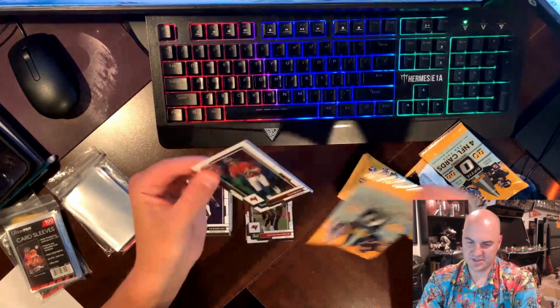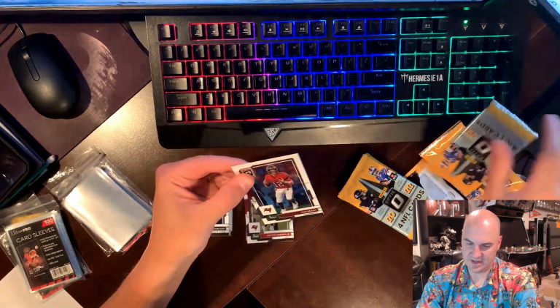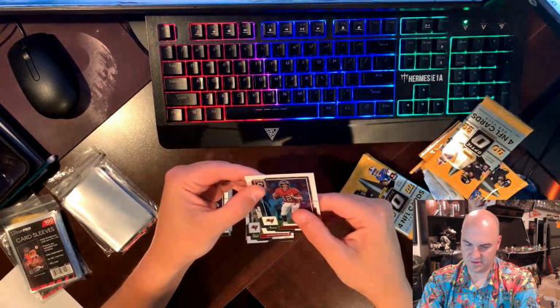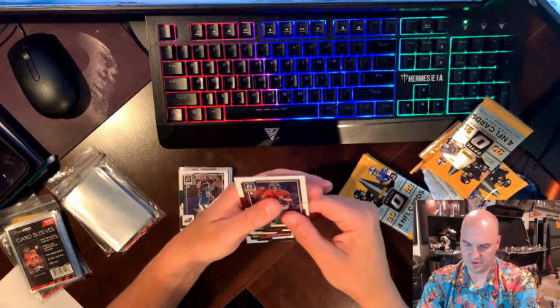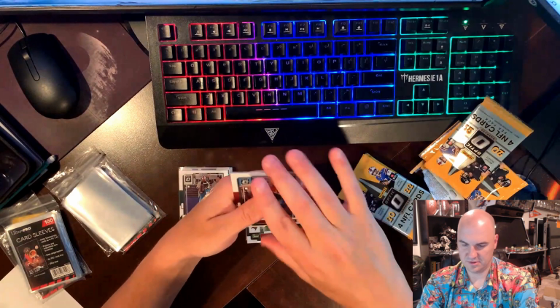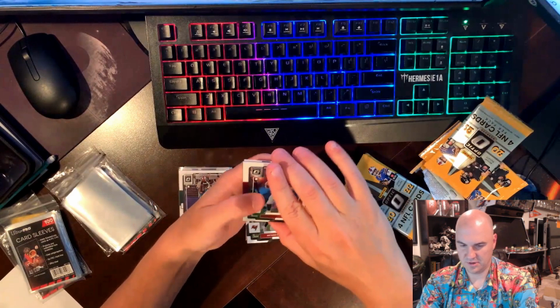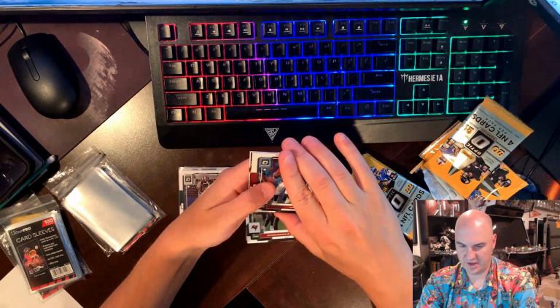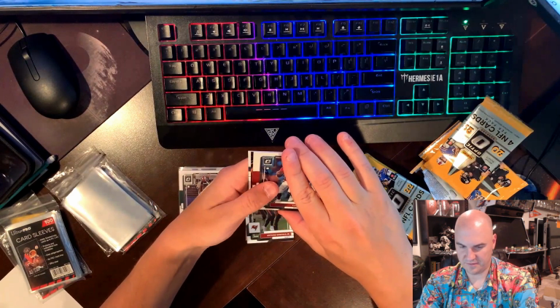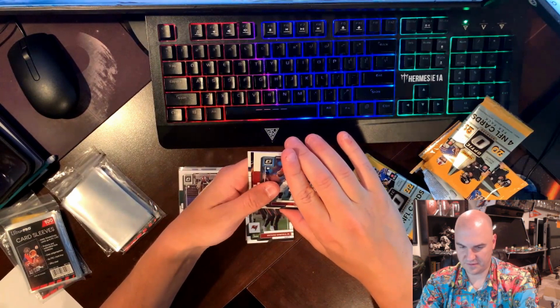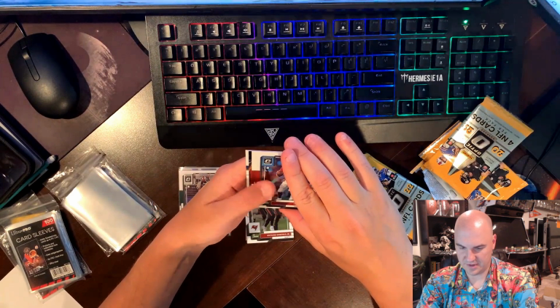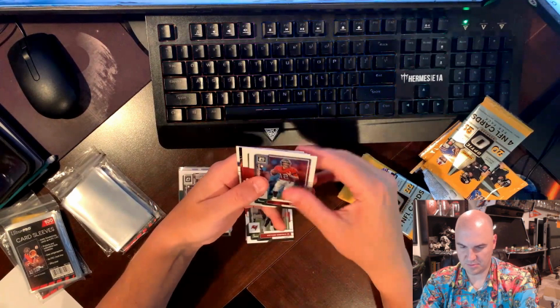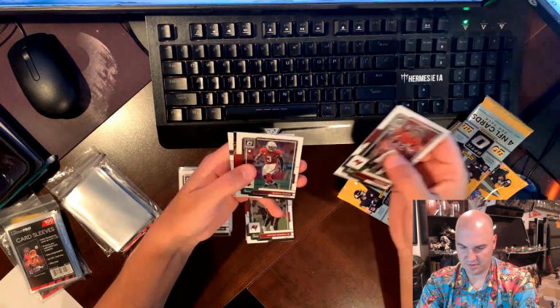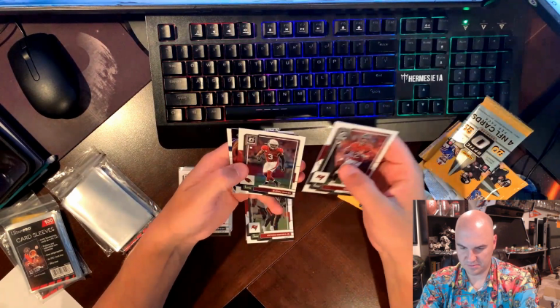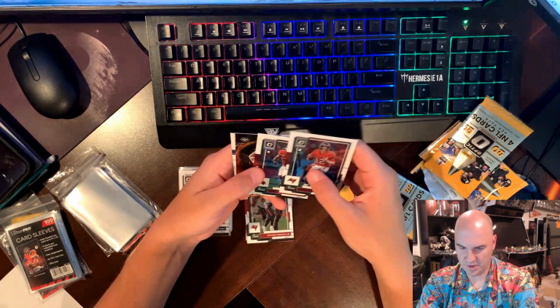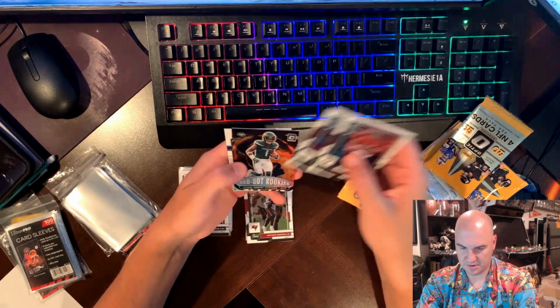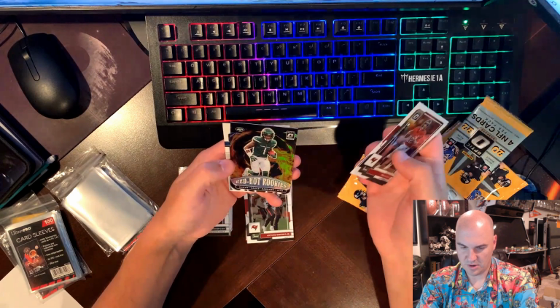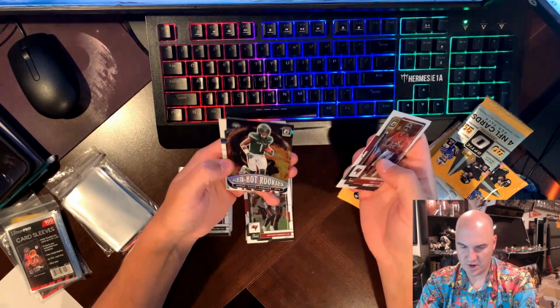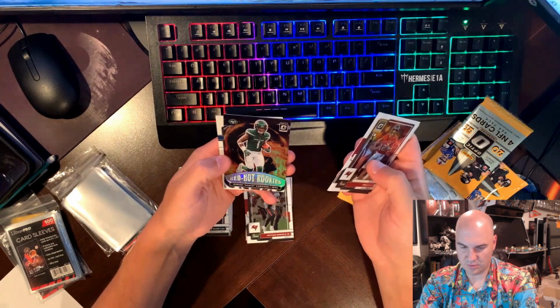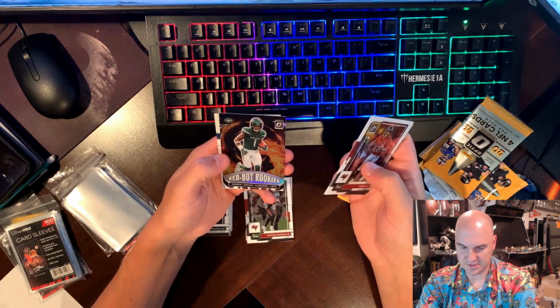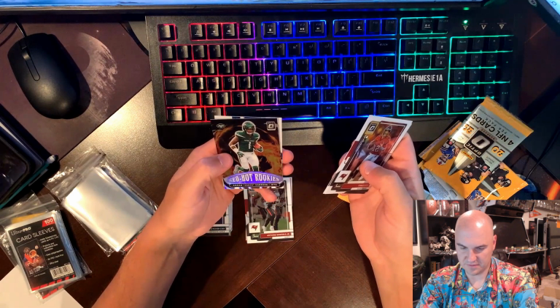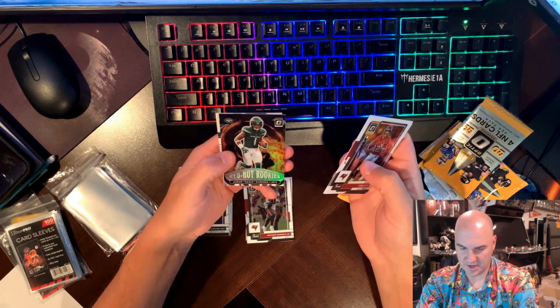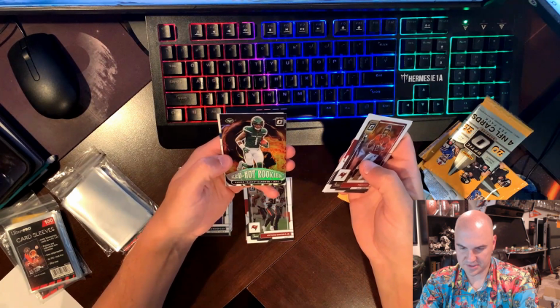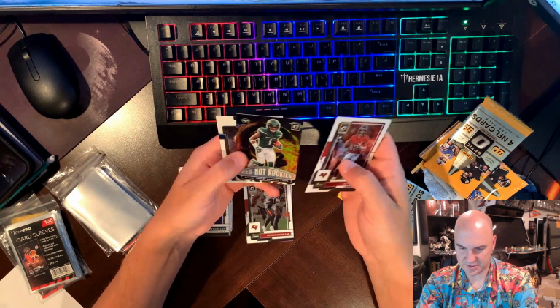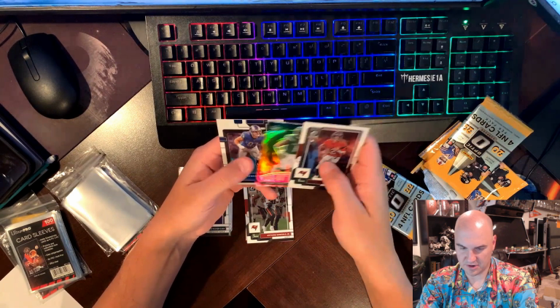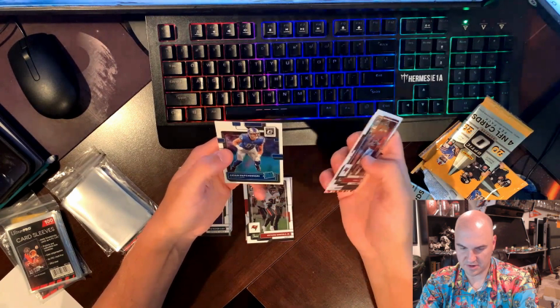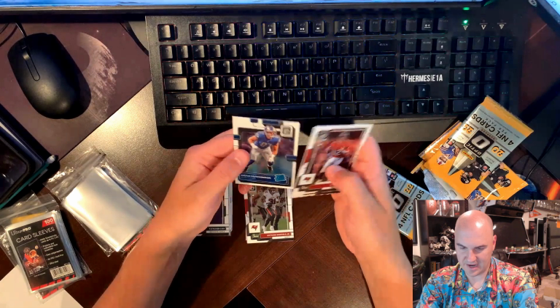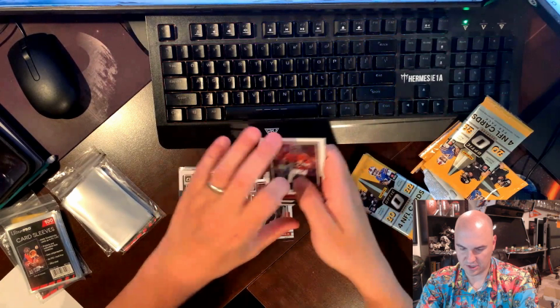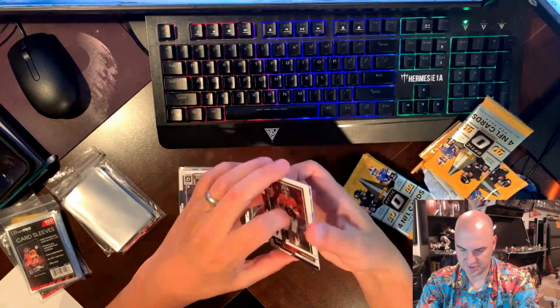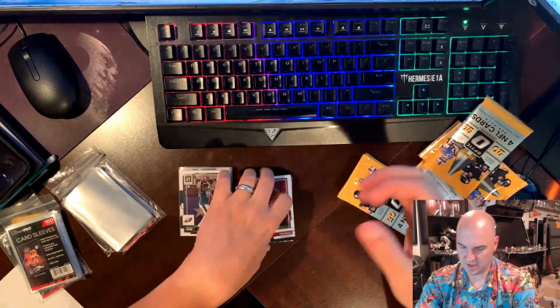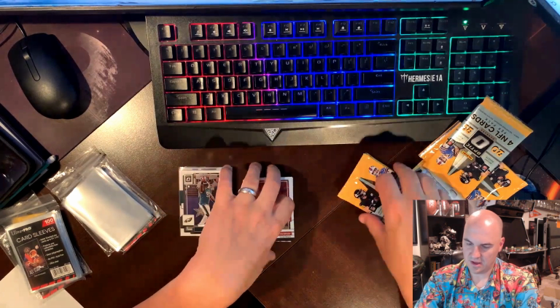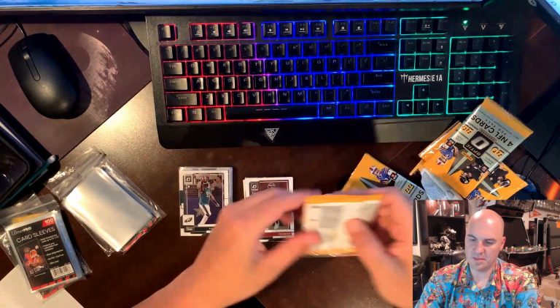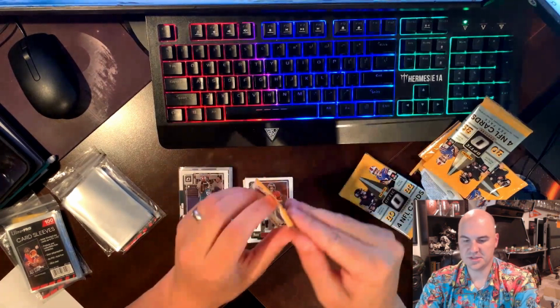Let's get a downtown, come on. We have a Tom Brady, Budda Baker, red hot rookies of Ahmad Sauce Gardner, and an Aidan Hutchinson on the base.